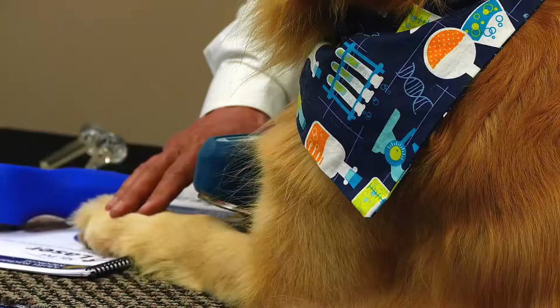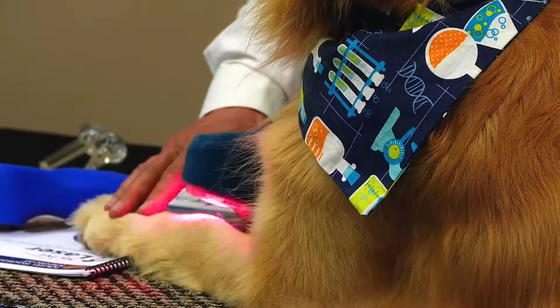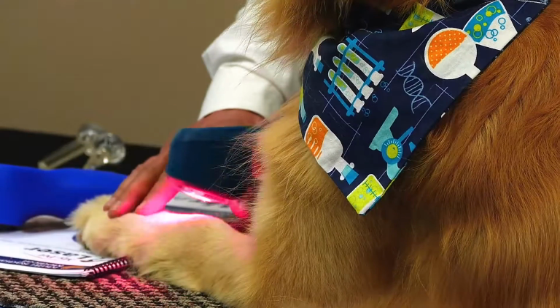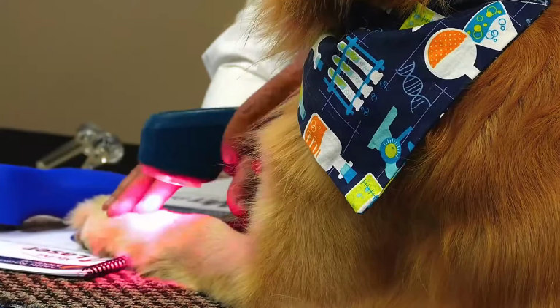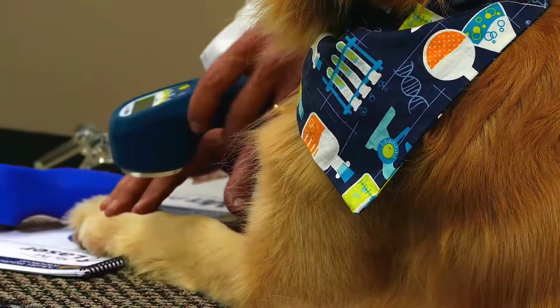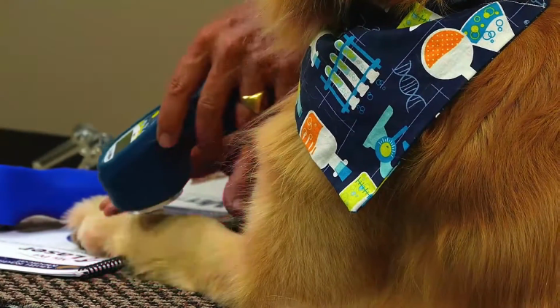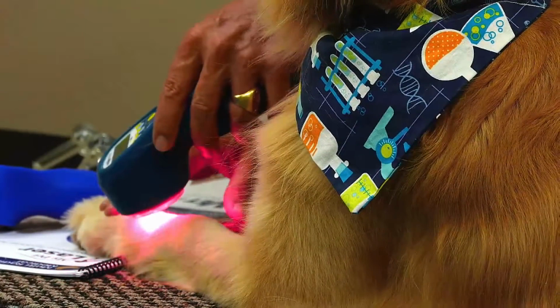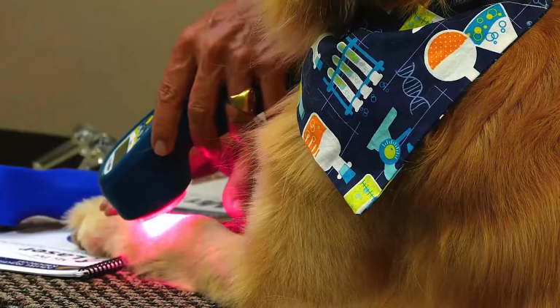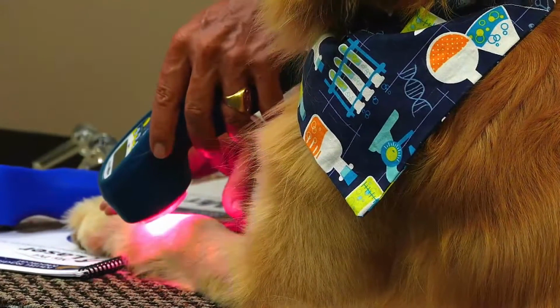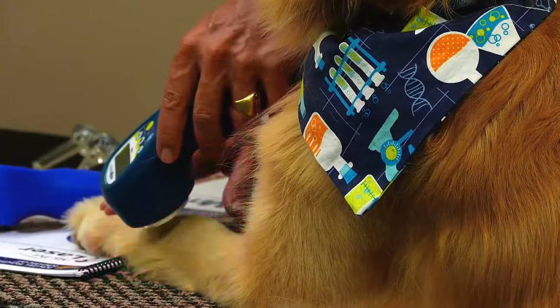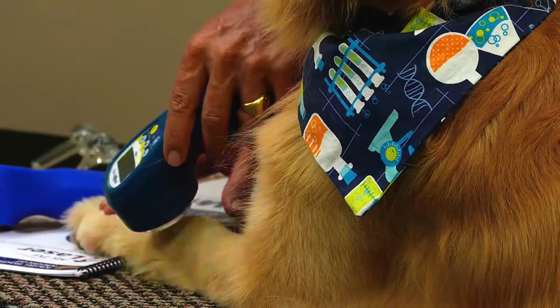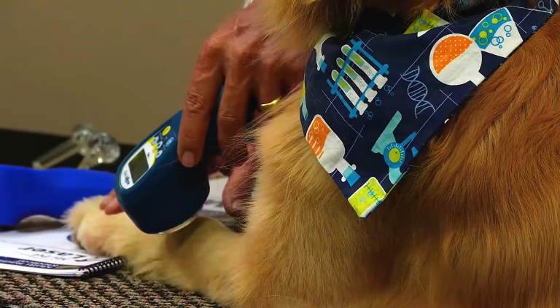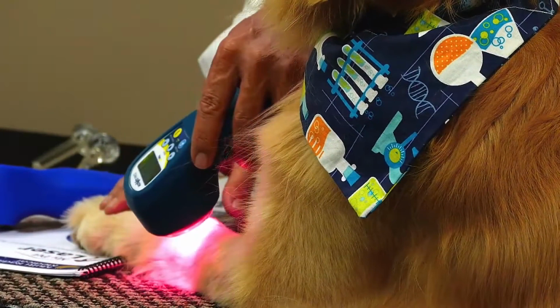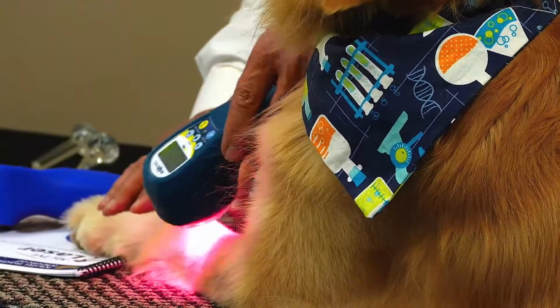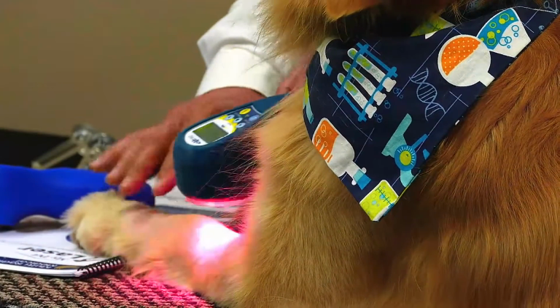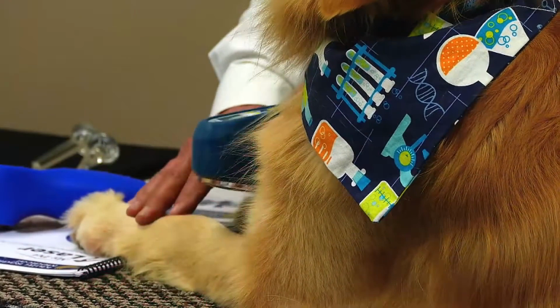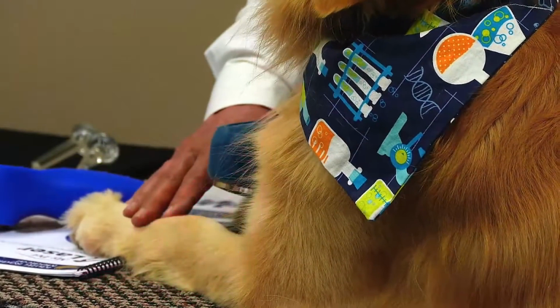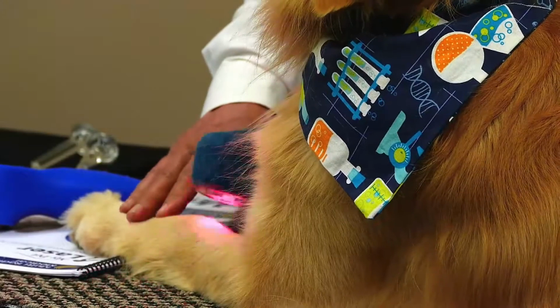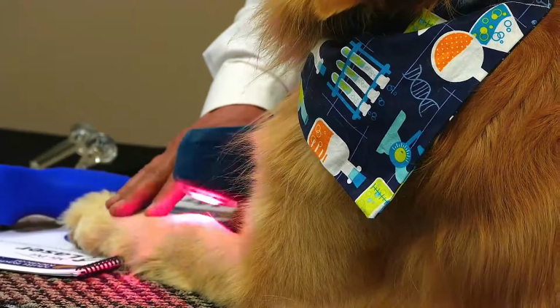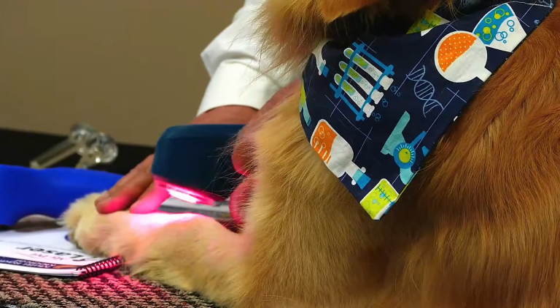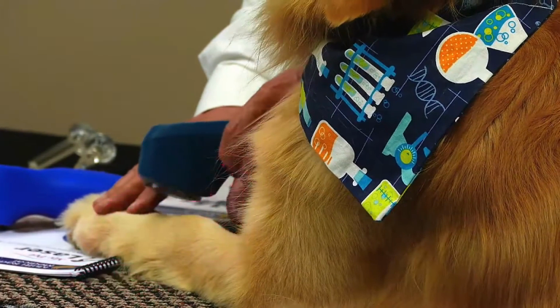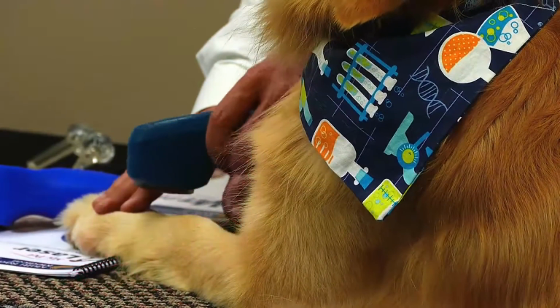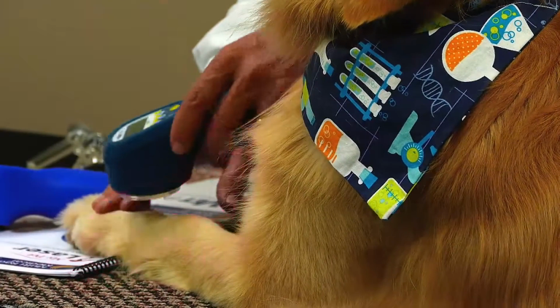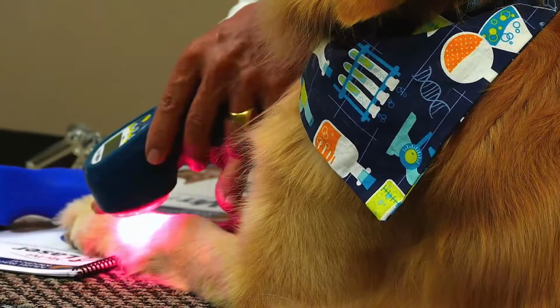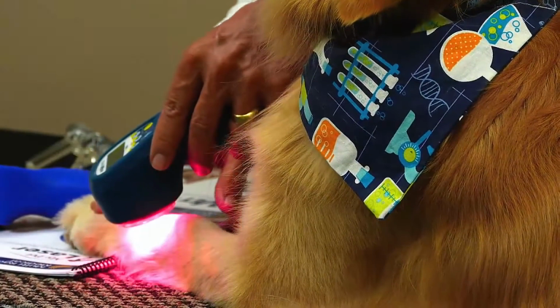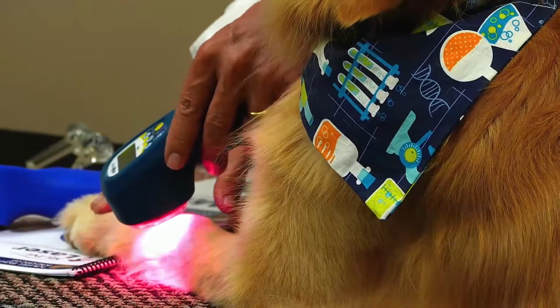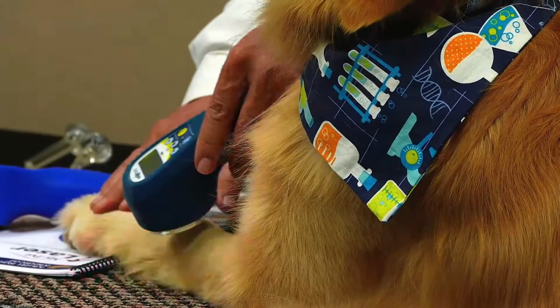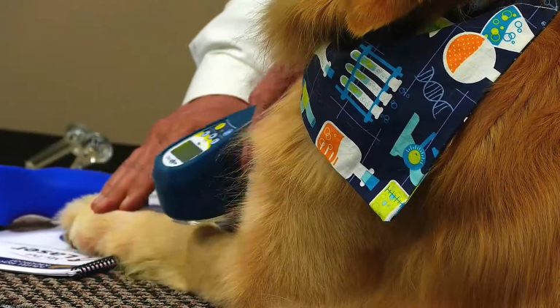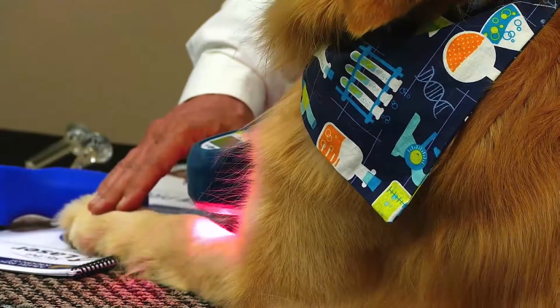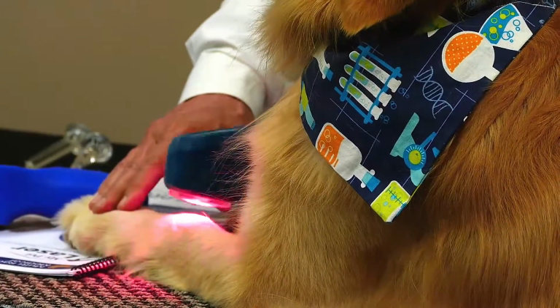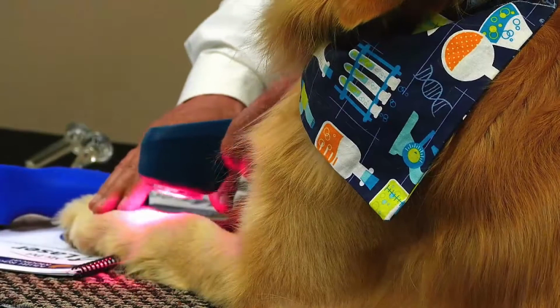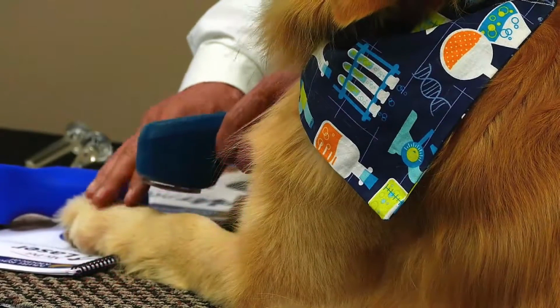With wounds, low and slow is best and less is more. You don't want to over-stimulate a wound. You just want to keep those tissues stimulated to make more ATP, to give you new healthy cells to proliferate to the site and make it heal faster.